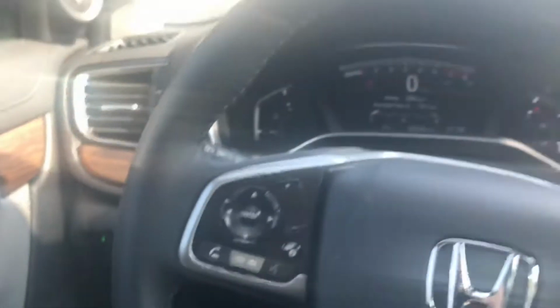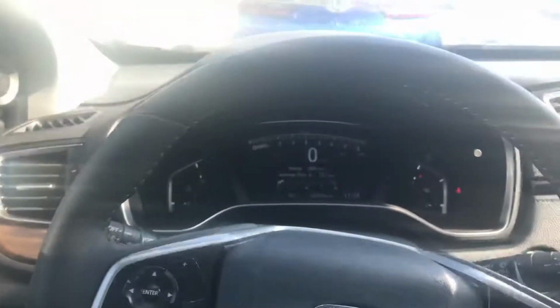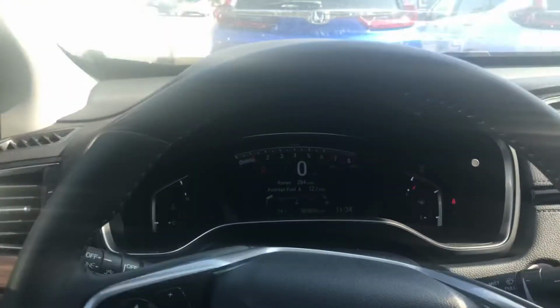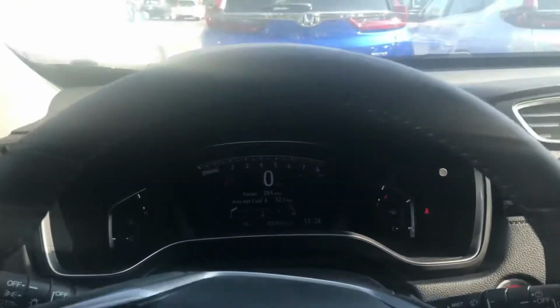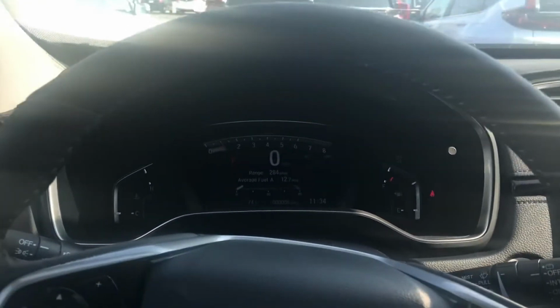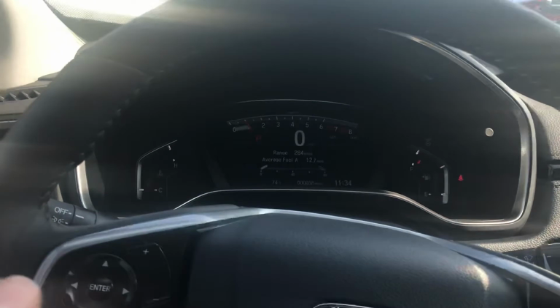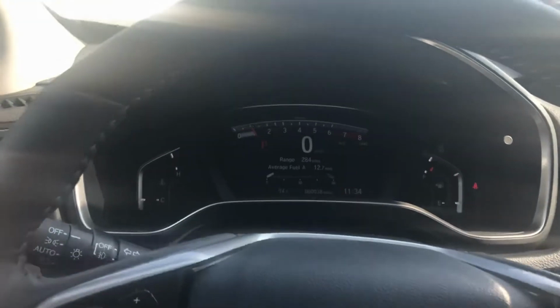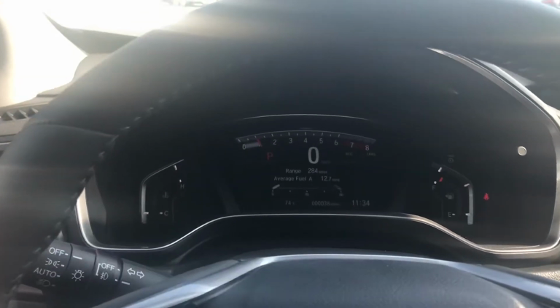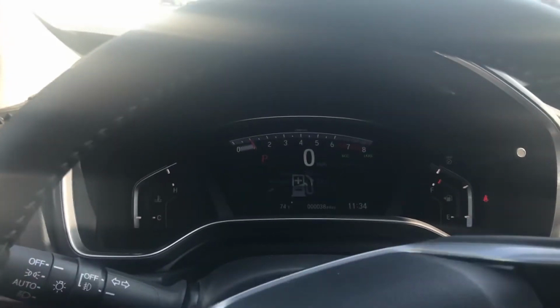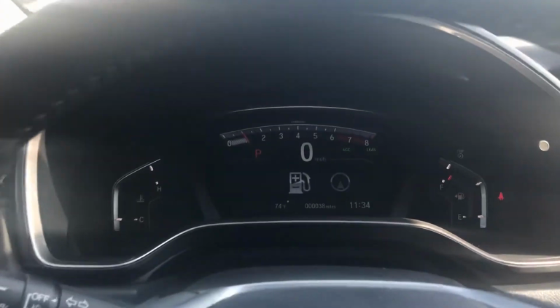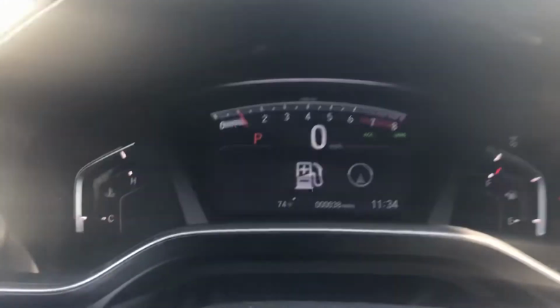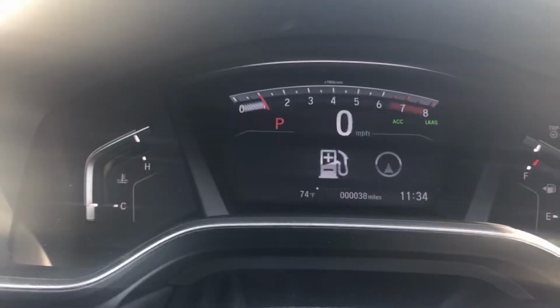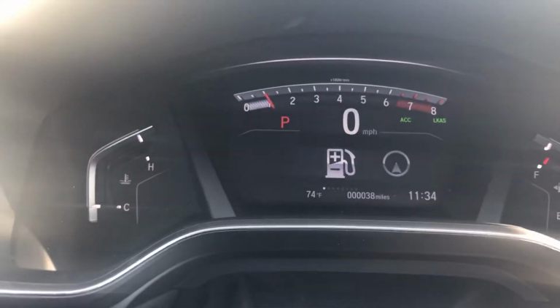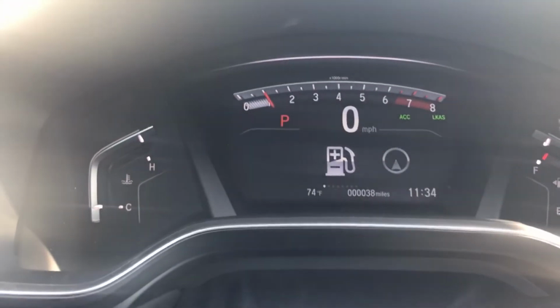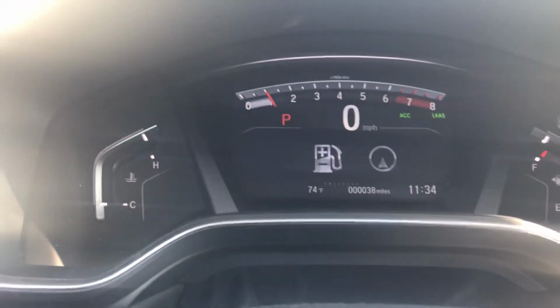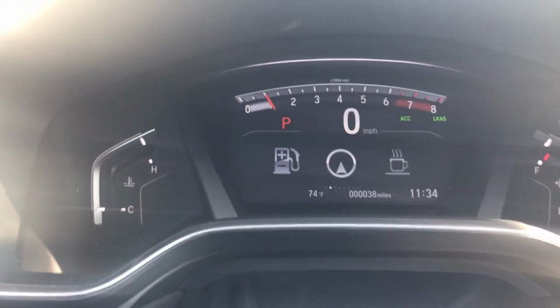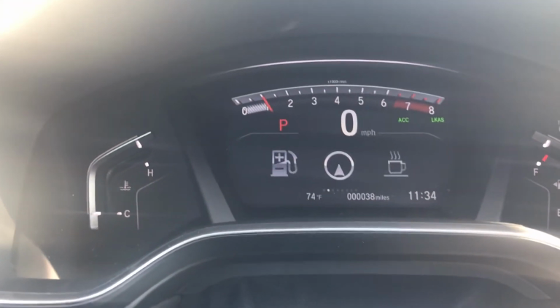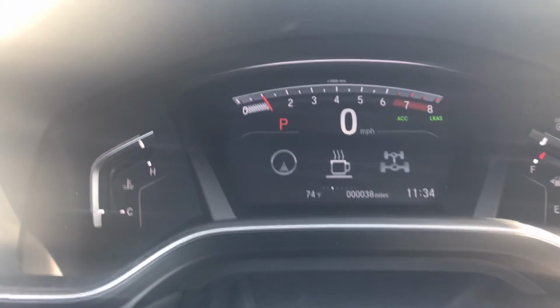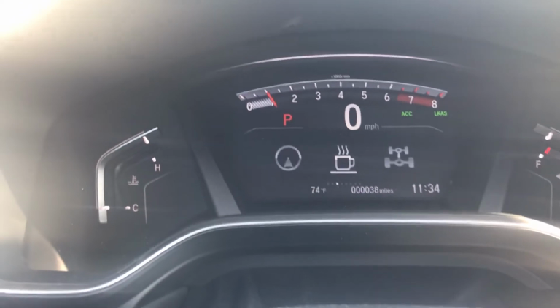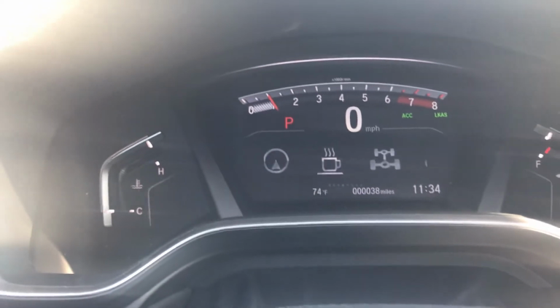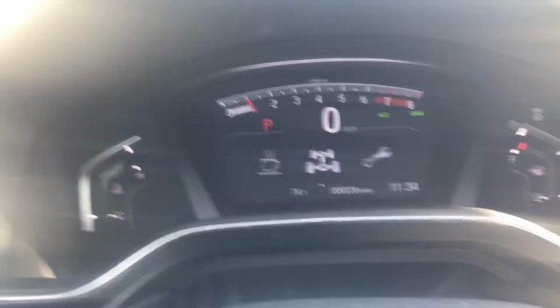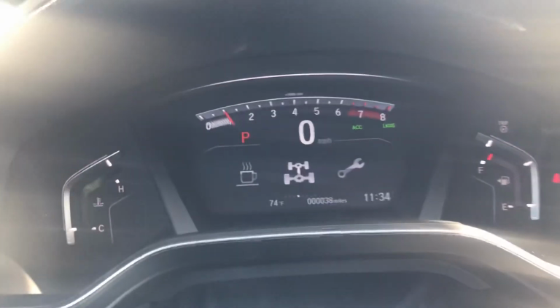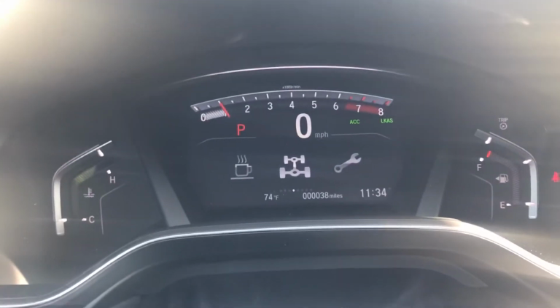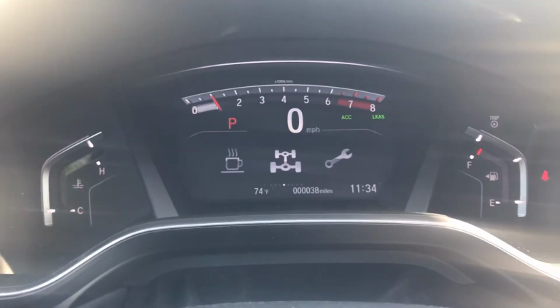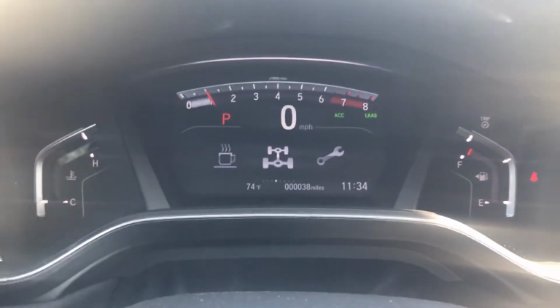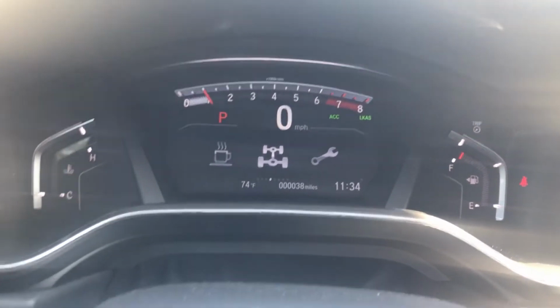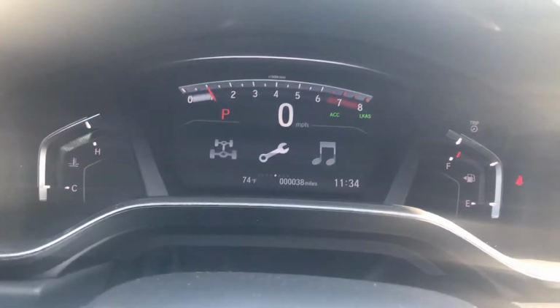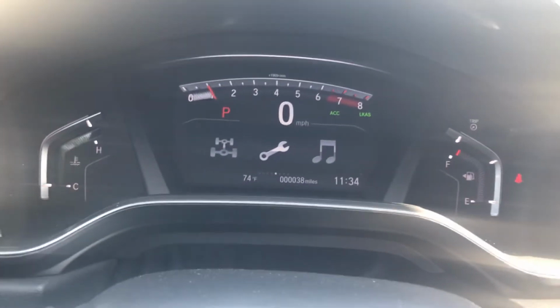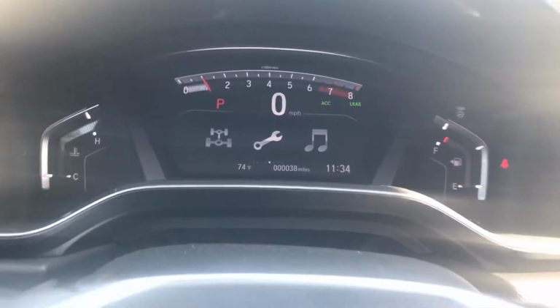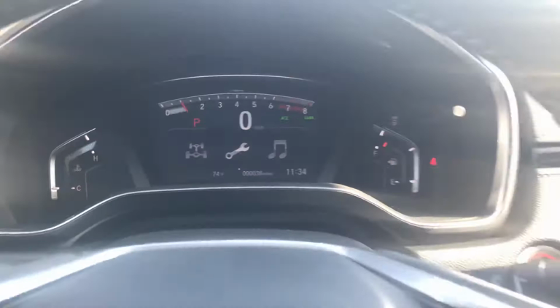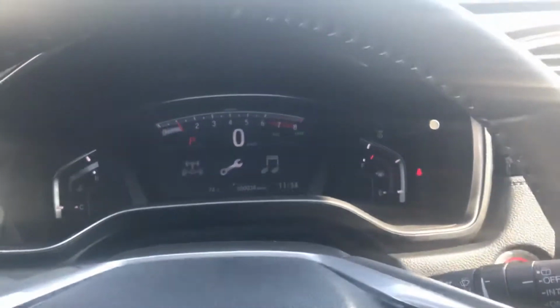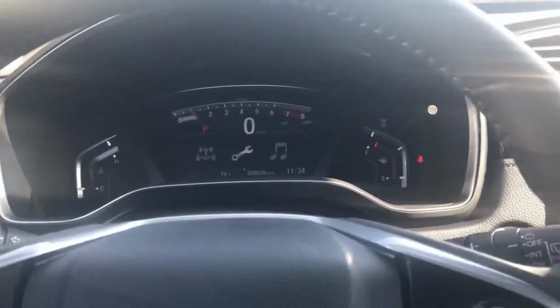Over here you have the main console area, so you can go through quick navigation things. You have a trip computer, navigation, driver attention monitor — this is obviously an all-wheel drive so you can see all the torque going to the wheels — and any maintenance things like that.